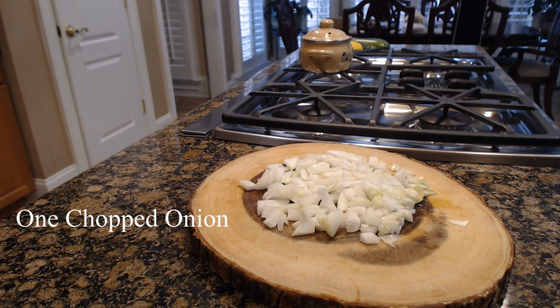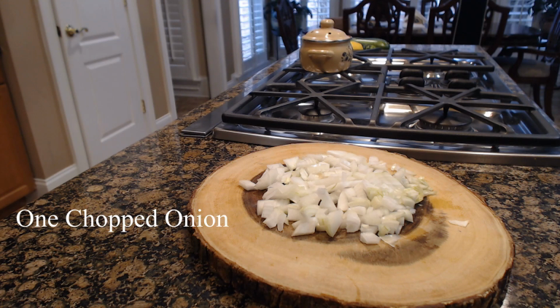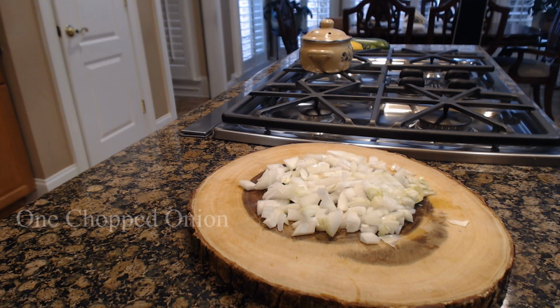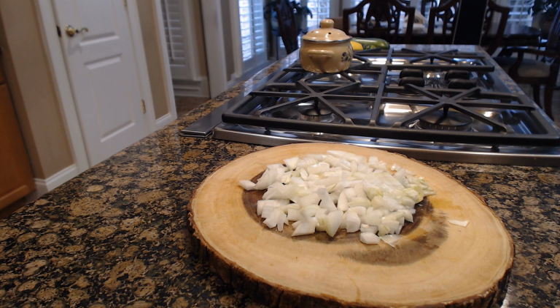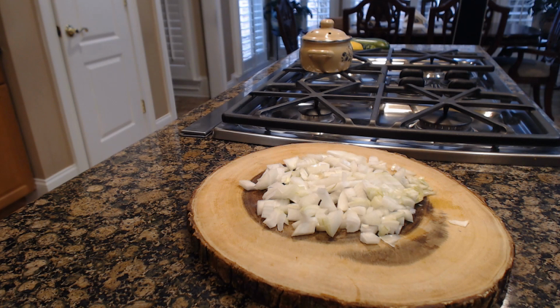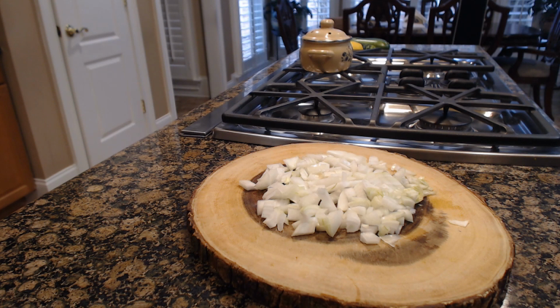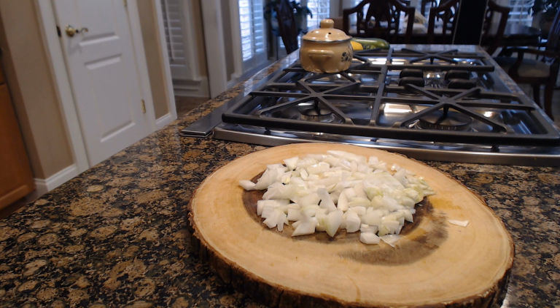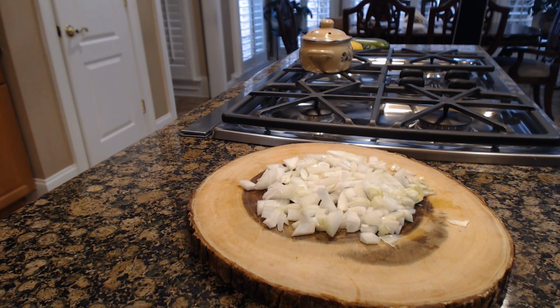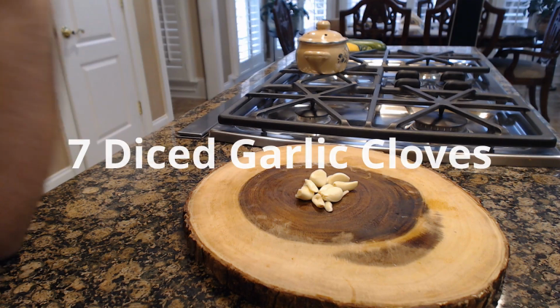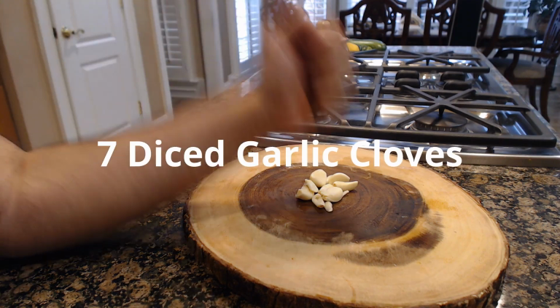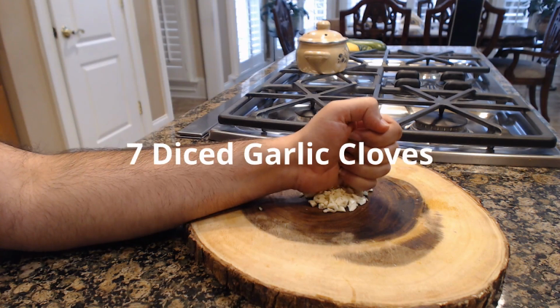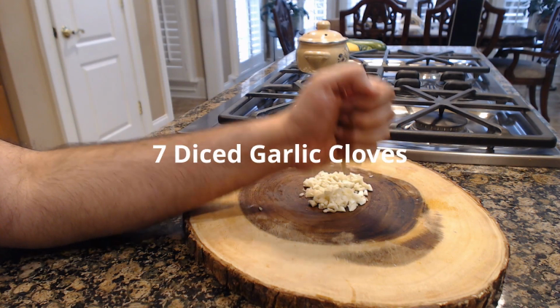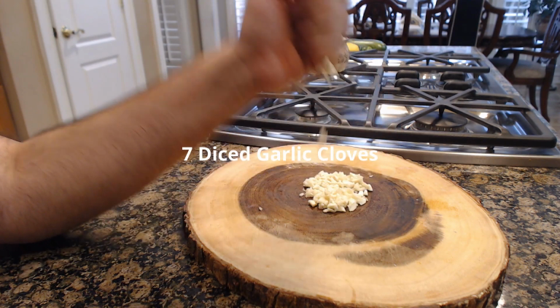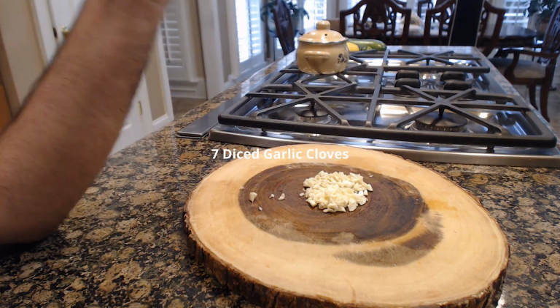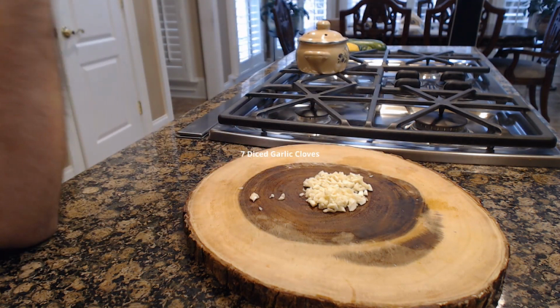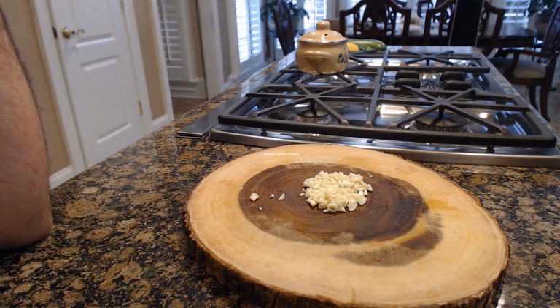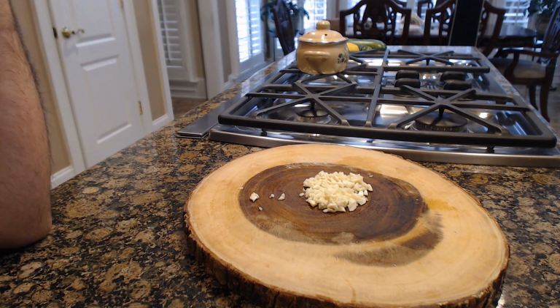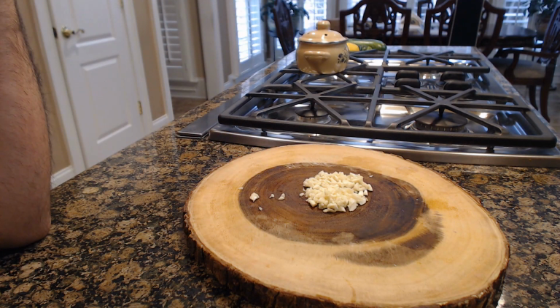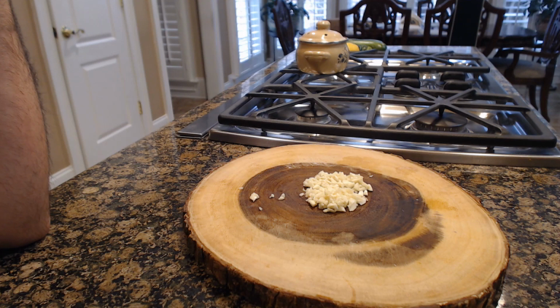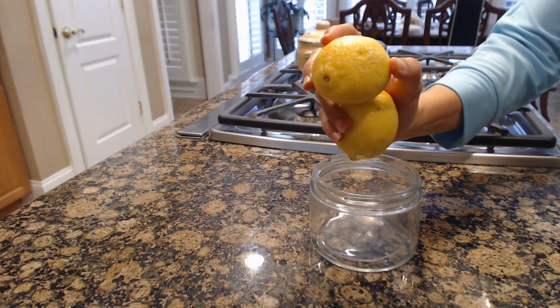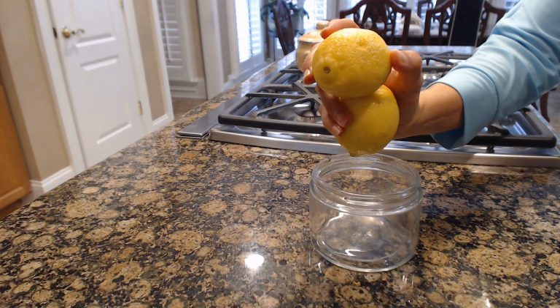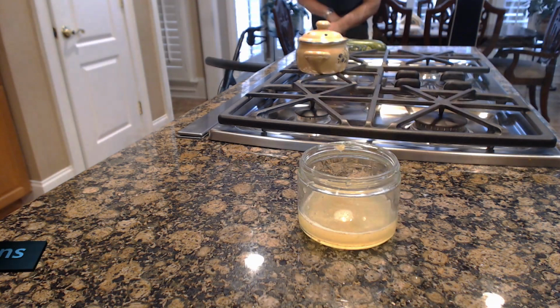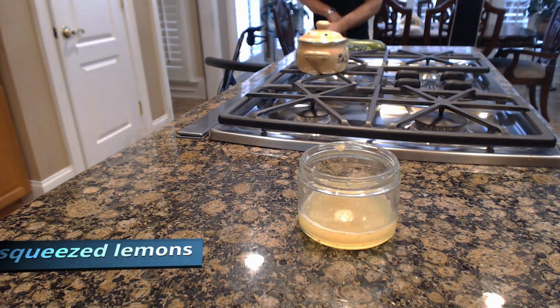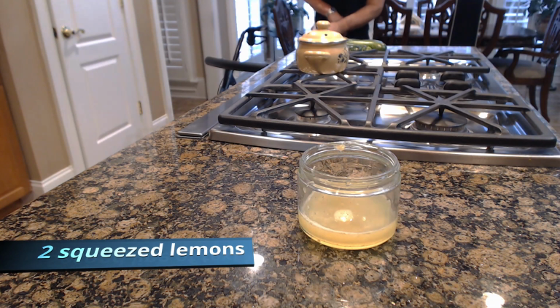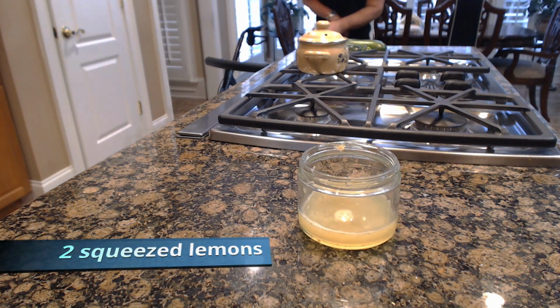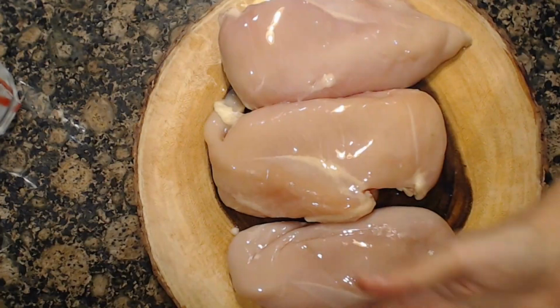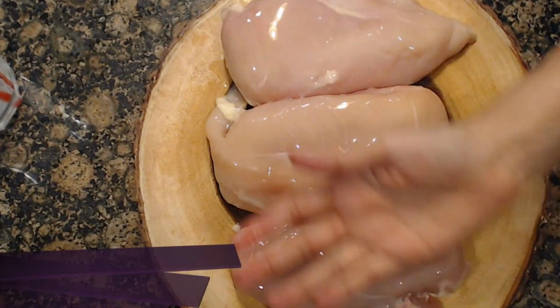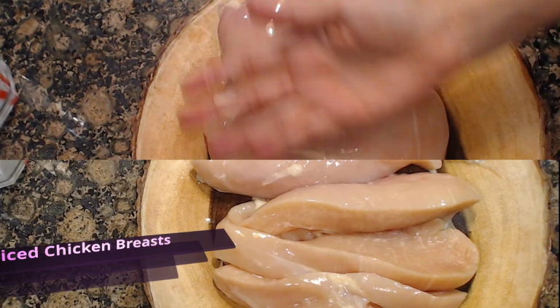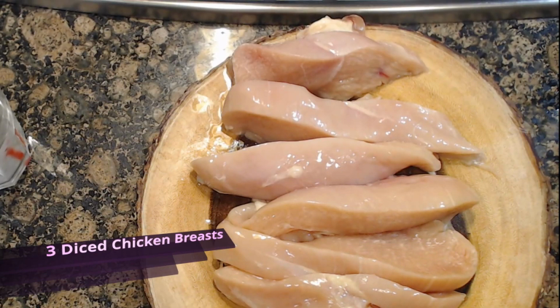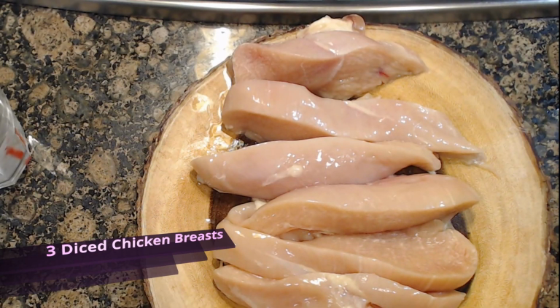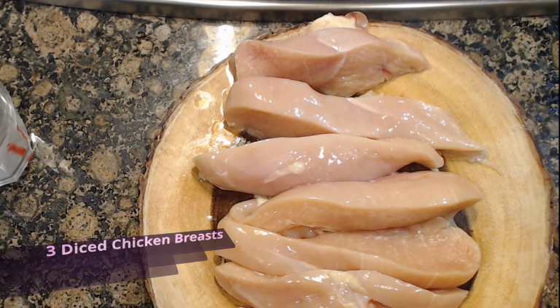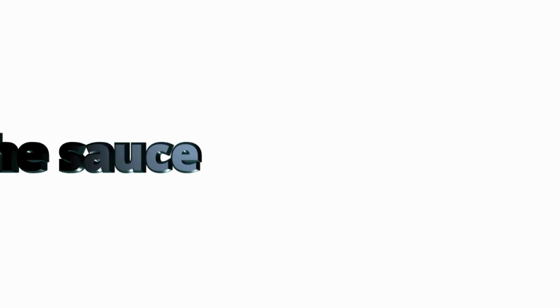Let's chop one onion, dice seven garlic cloves, squeeze two fresh lemons, and dice three chicken breasts.